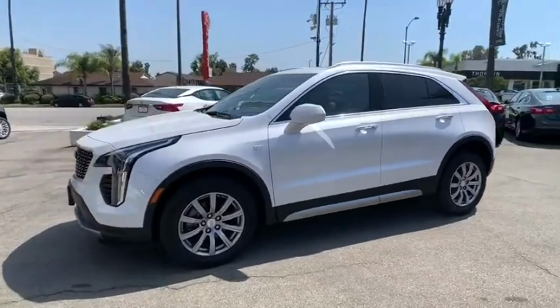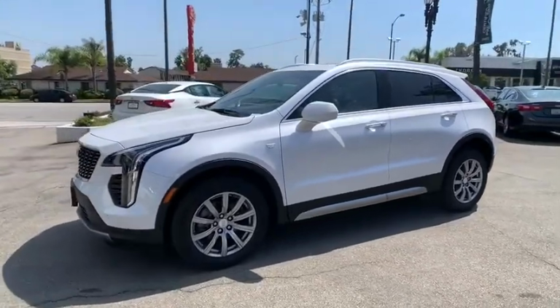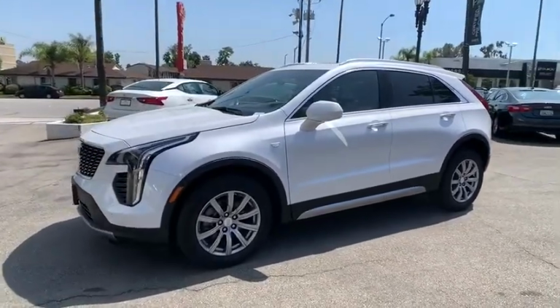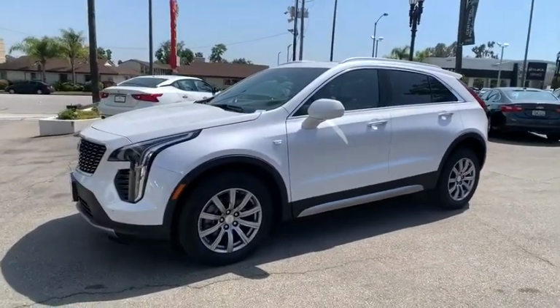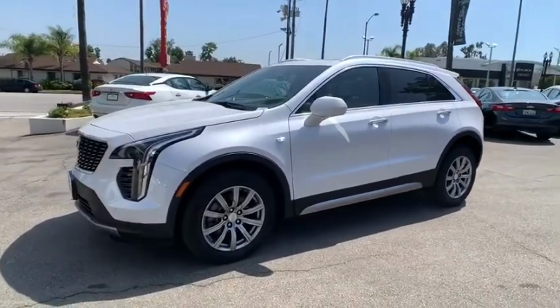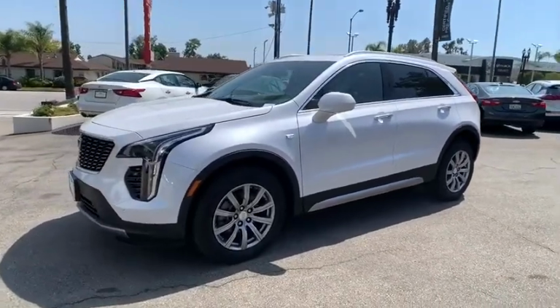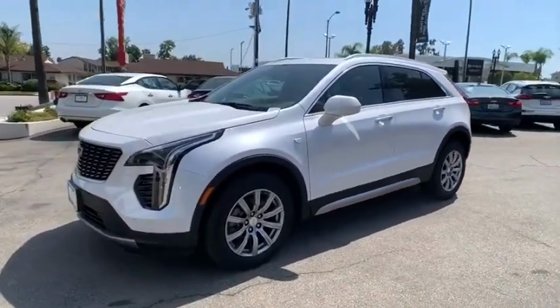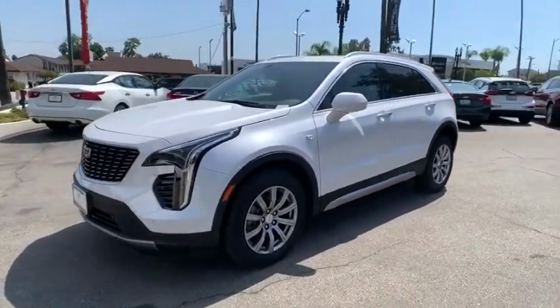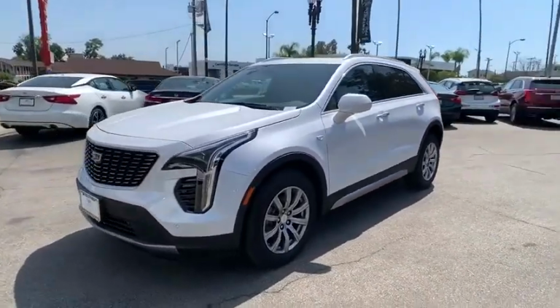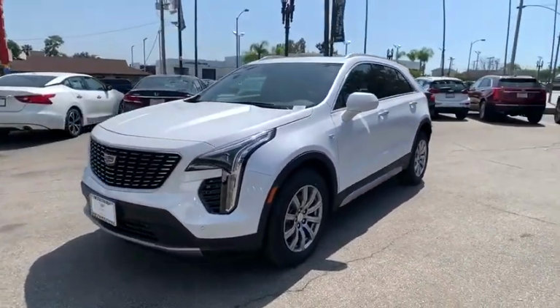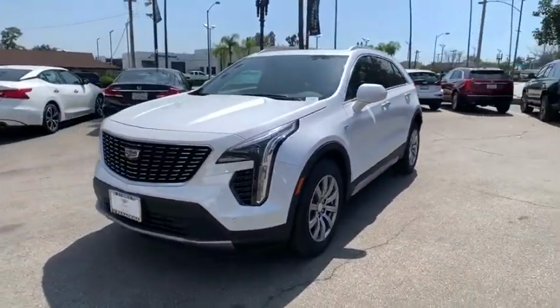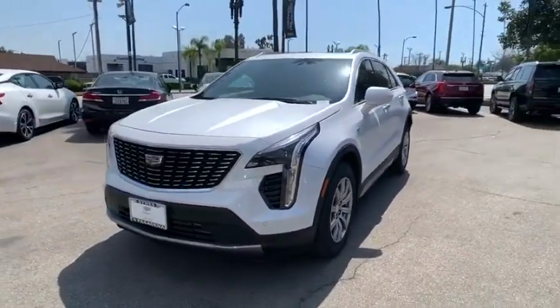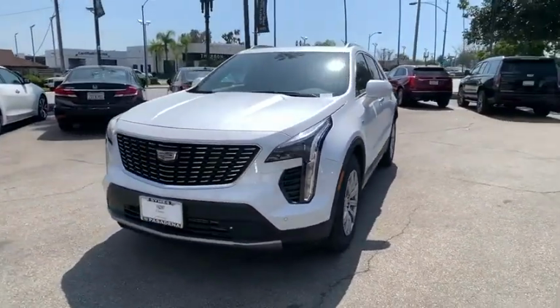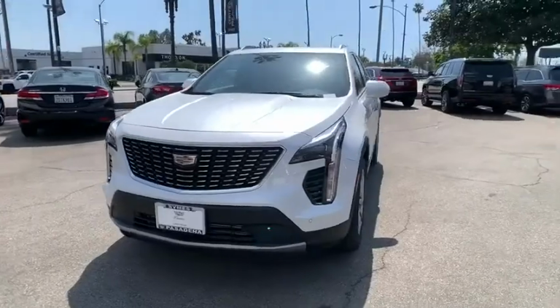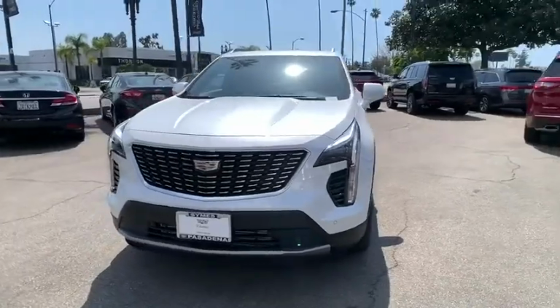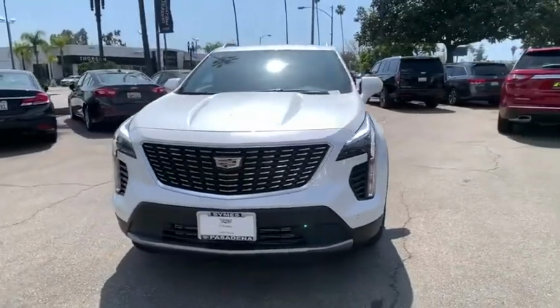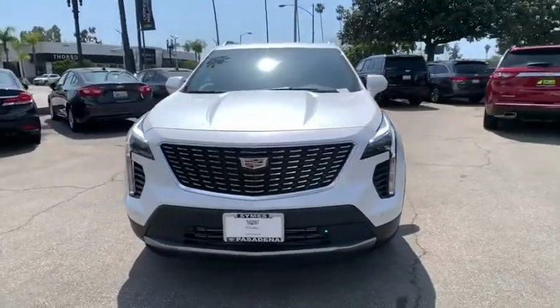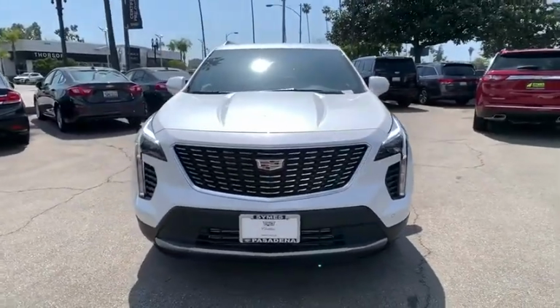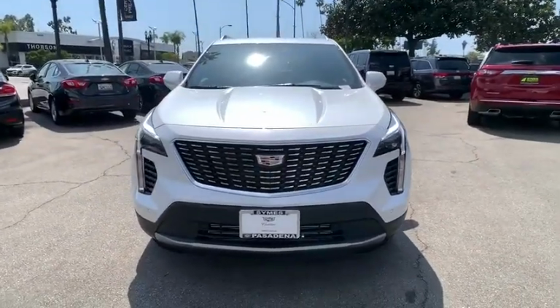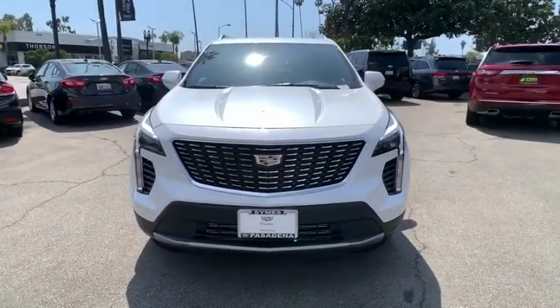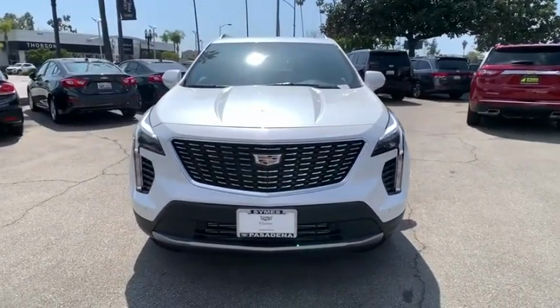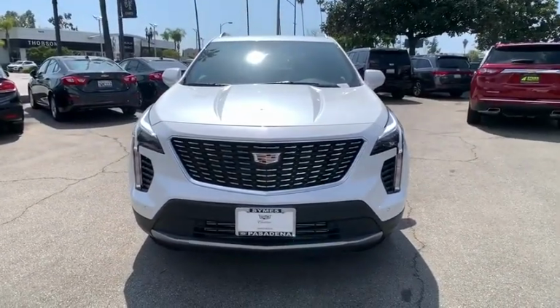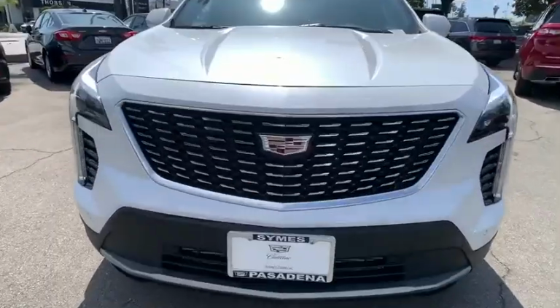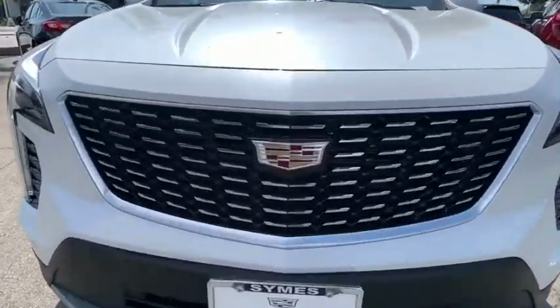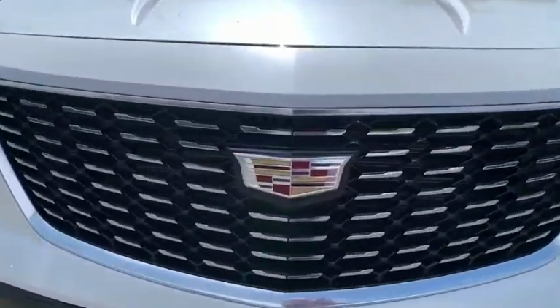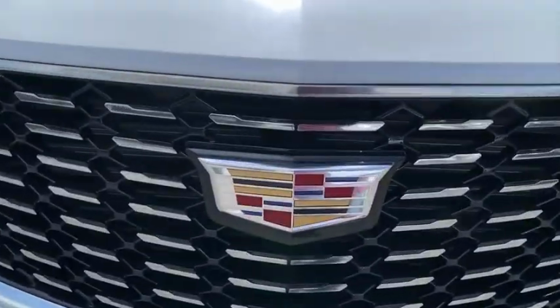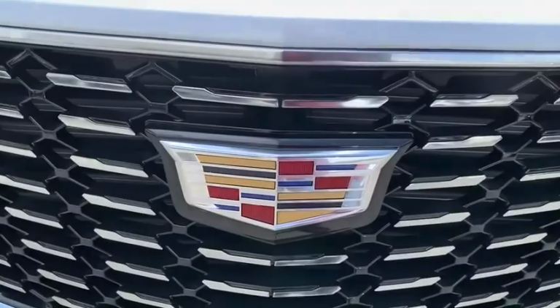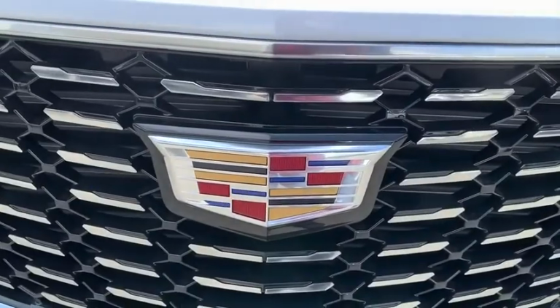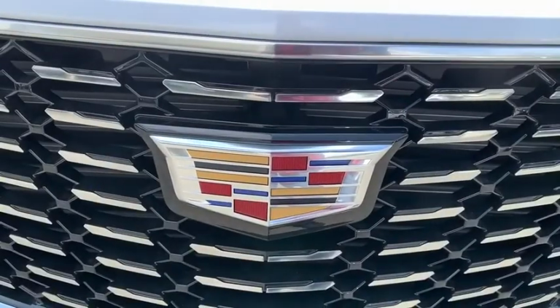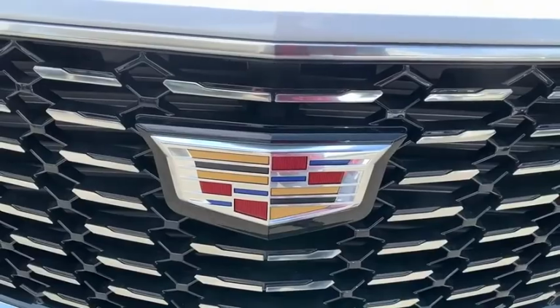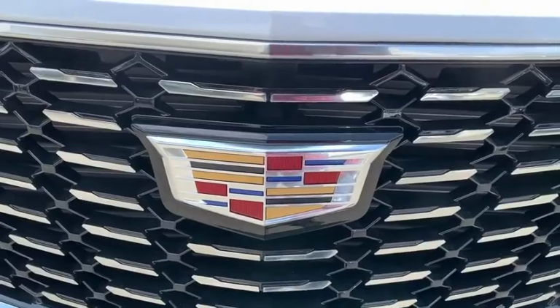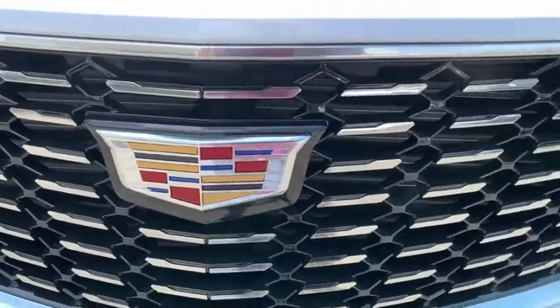Power steering, adjustable steering wheel, auto-dimming rear-view mirror, four-wheel disc brakes, keyless start, aluminum wheels, cruise control, floor mats, front-wheel drive.